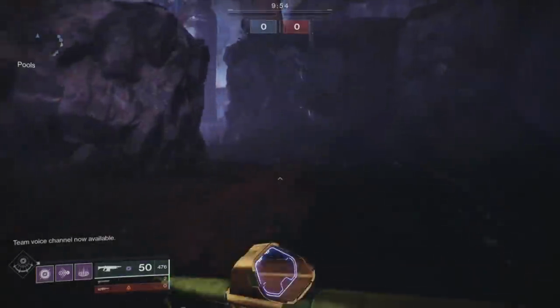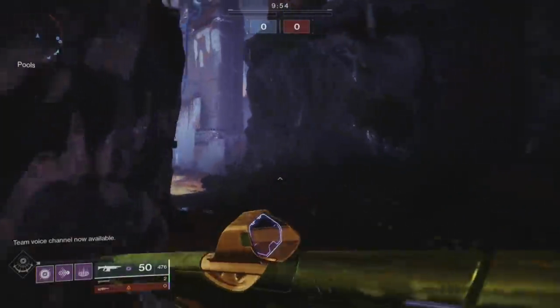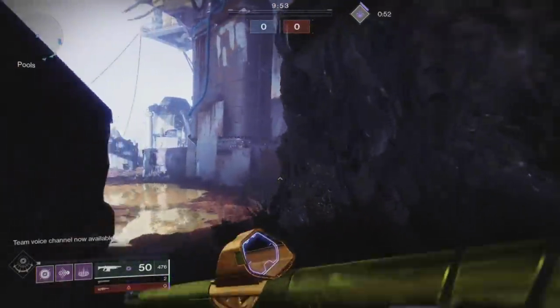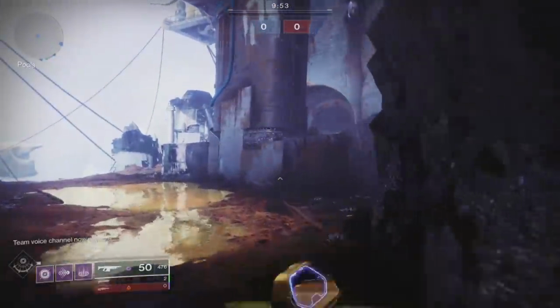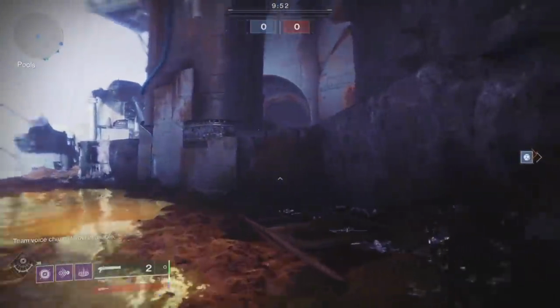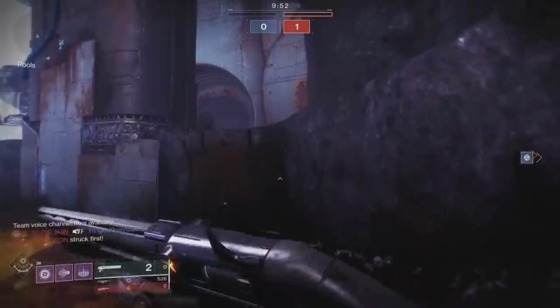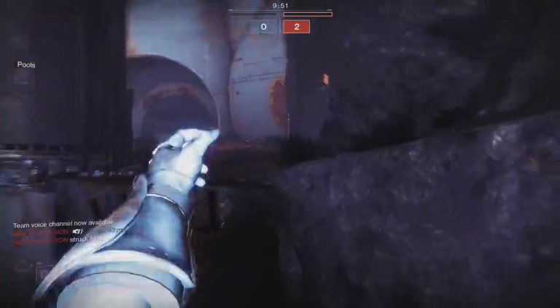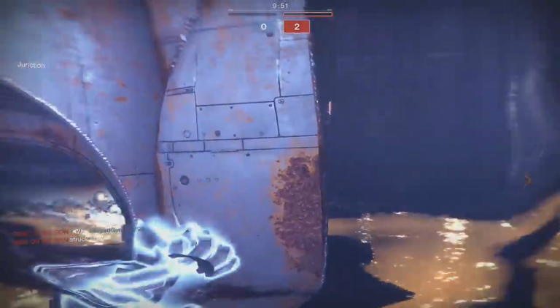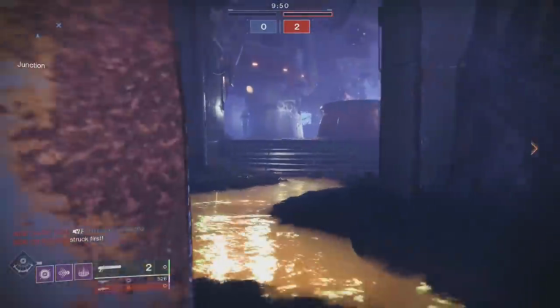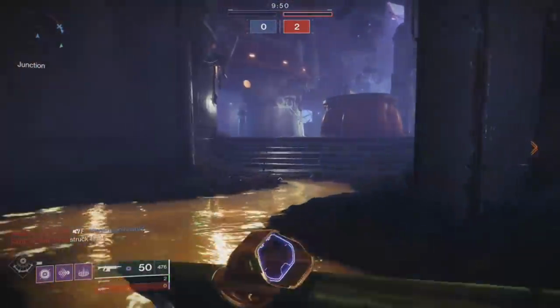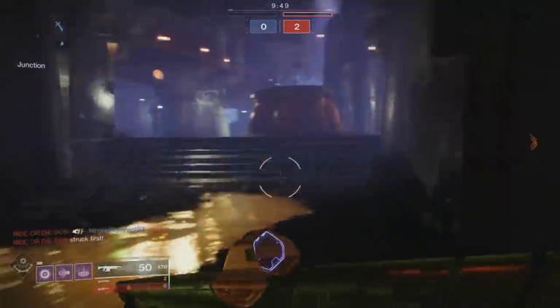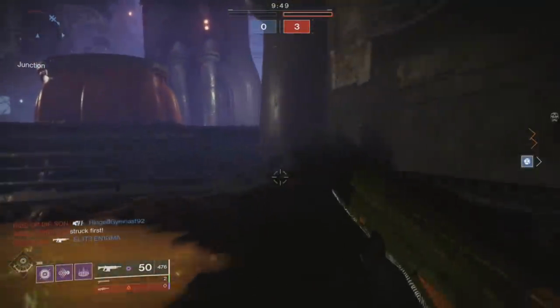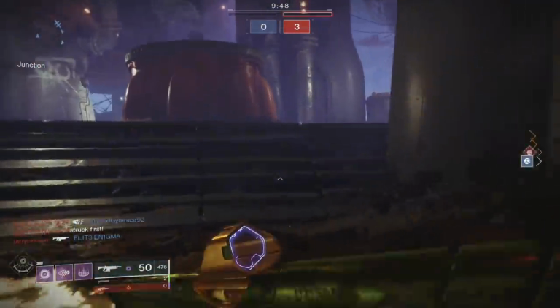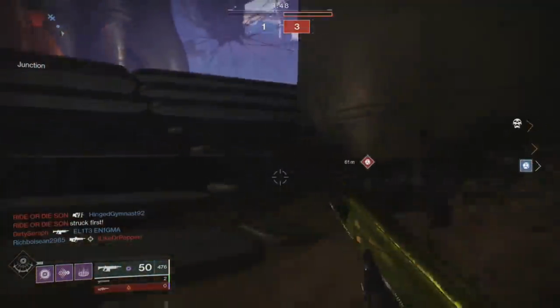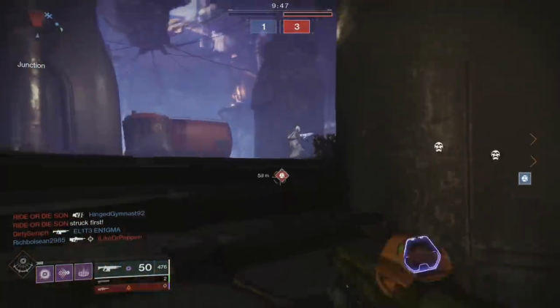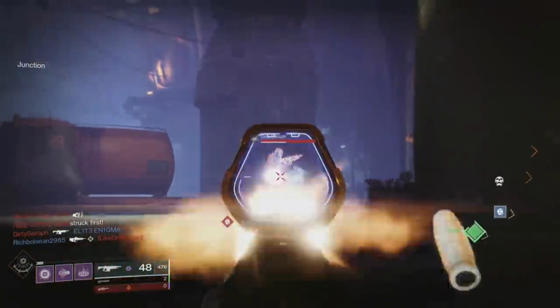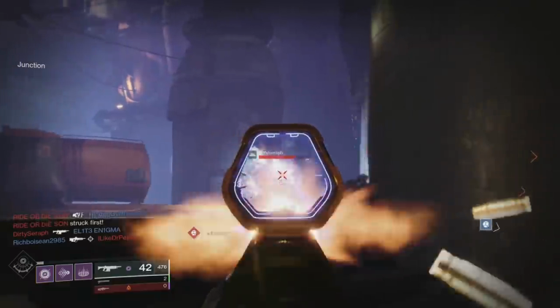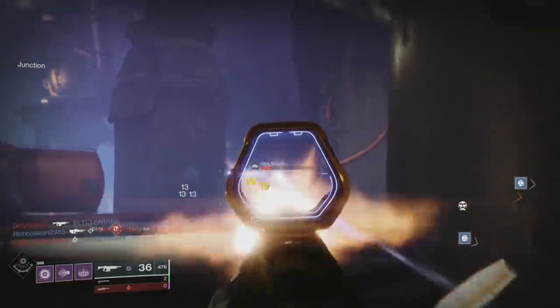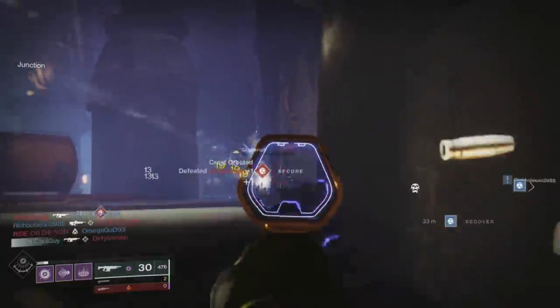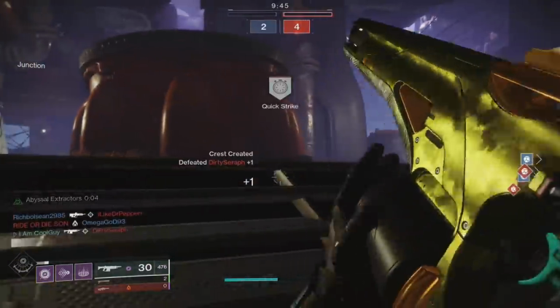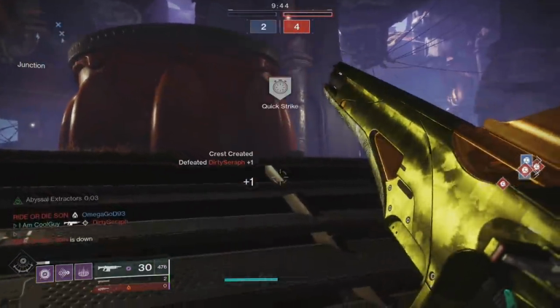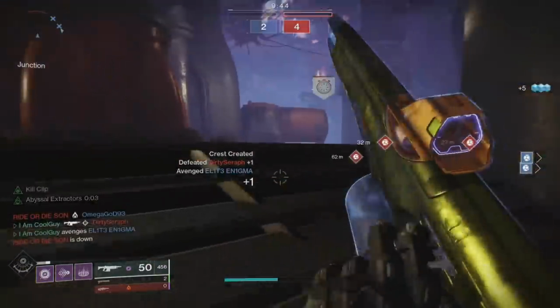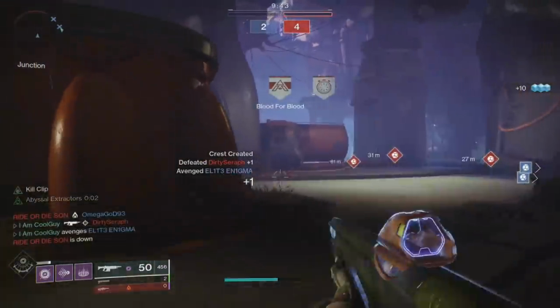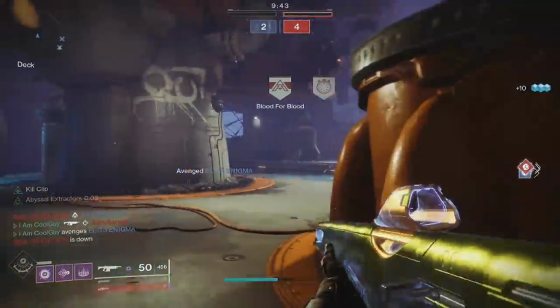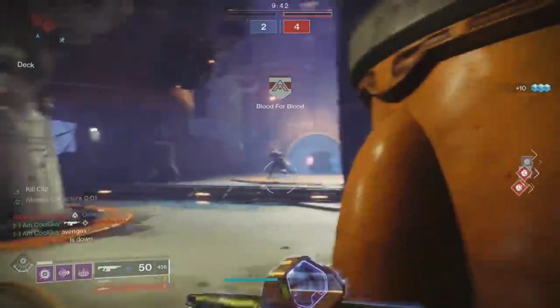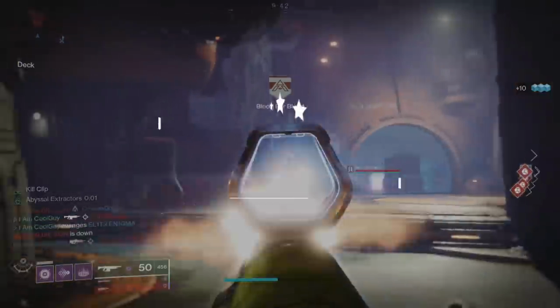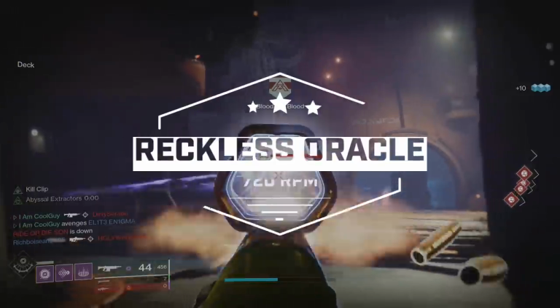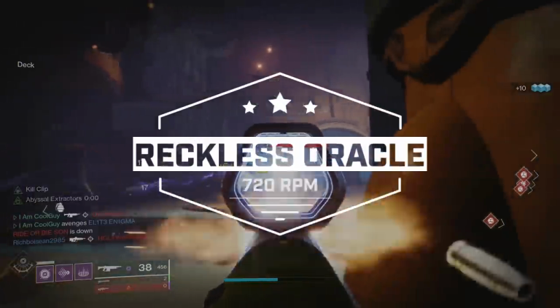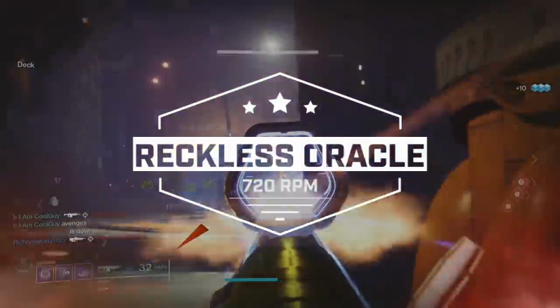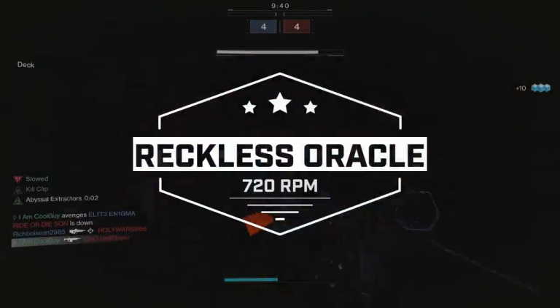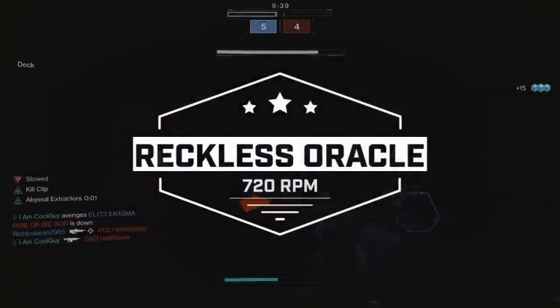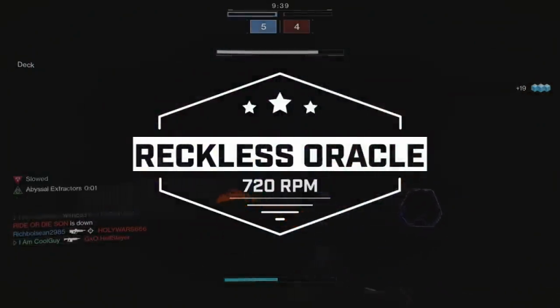Hello everyone, I'm CoolGuy, welcome back. This season's Garden of Salvation raid has done a couple things right as far as weapon perks. They are condensed, meaning that you have a better shot at getting a well-rolled usable weapon when they drop. Today I want to go in-depth on the raid 720rpm auto-rifle Reckless Oracle, and I really wanted to dig into this one.